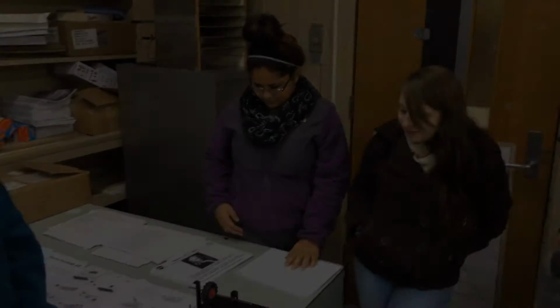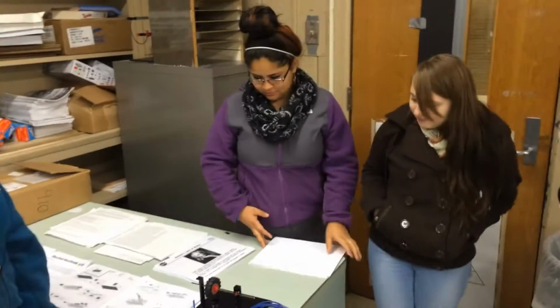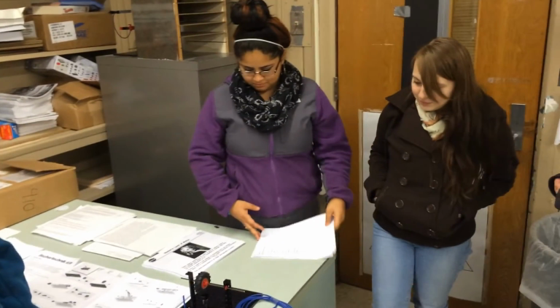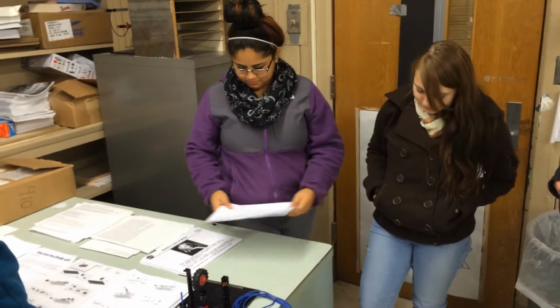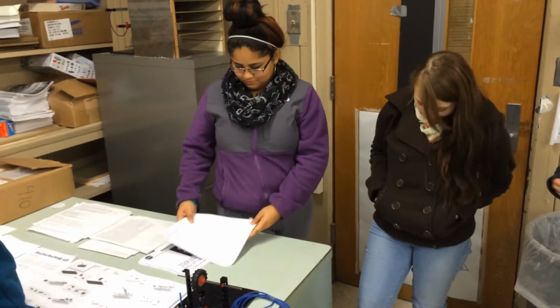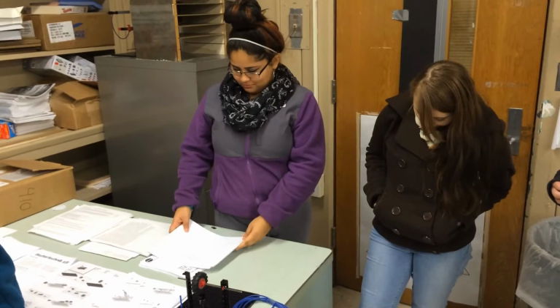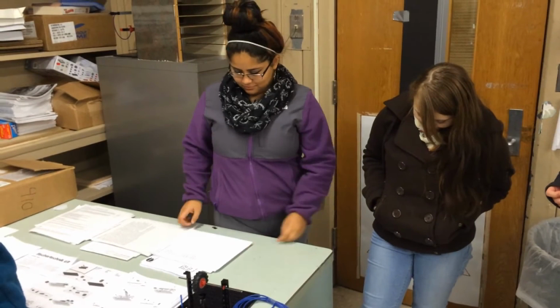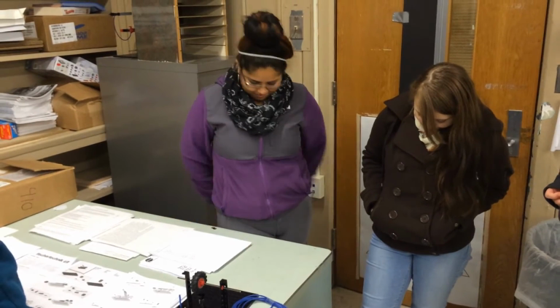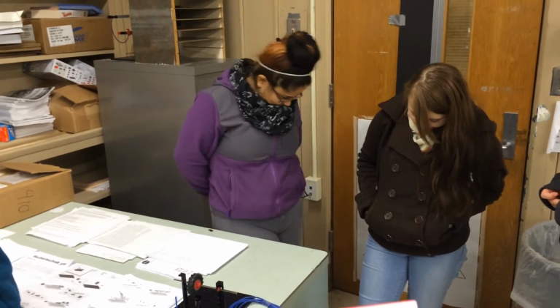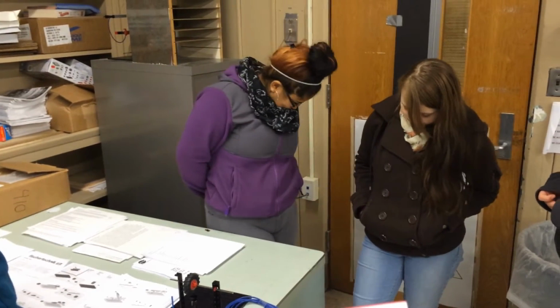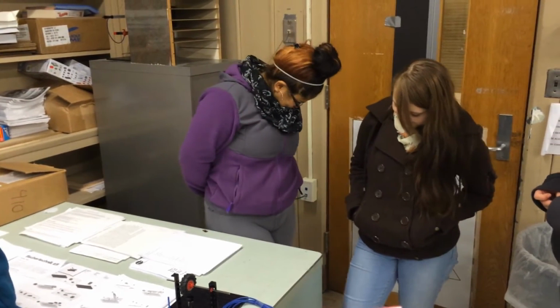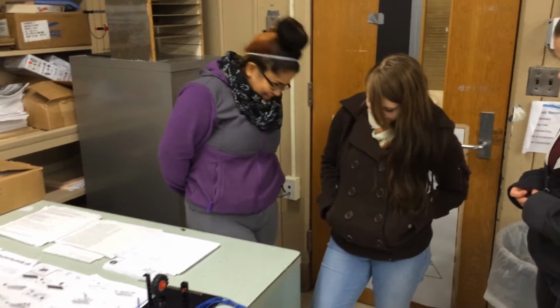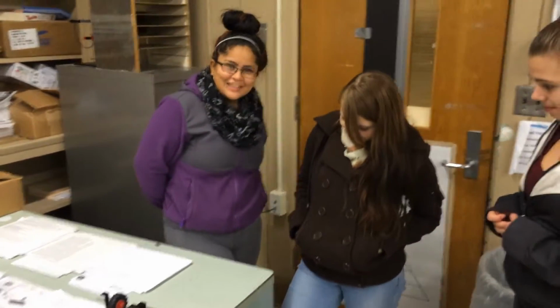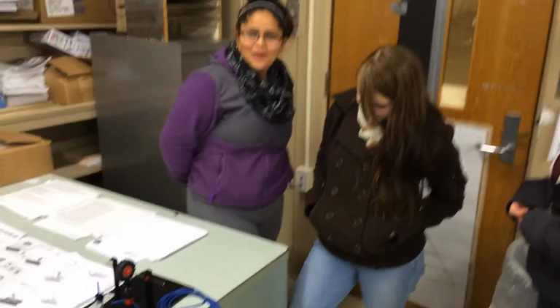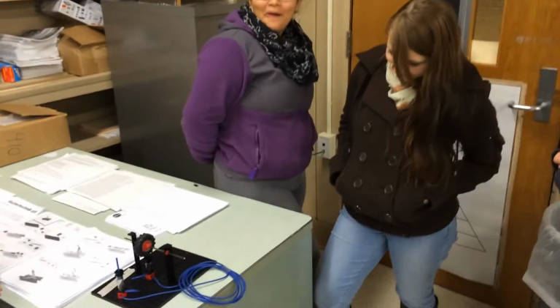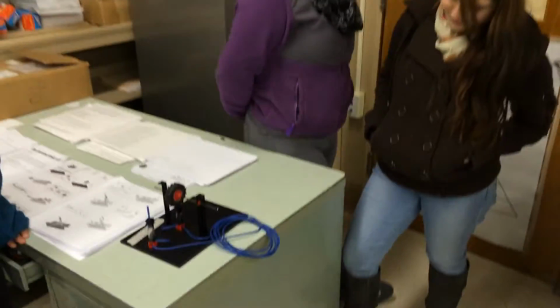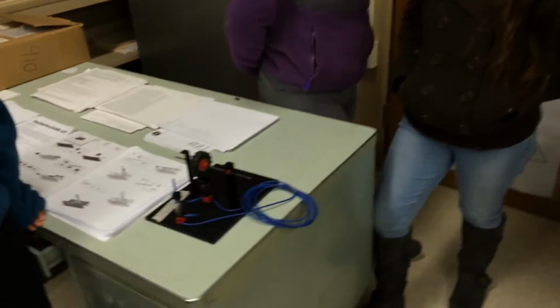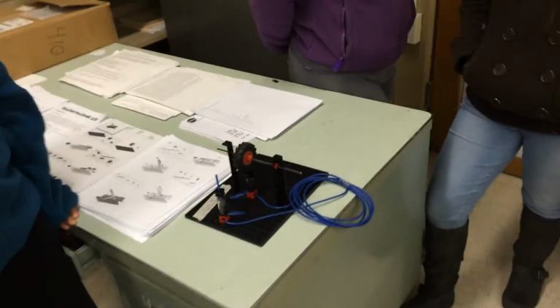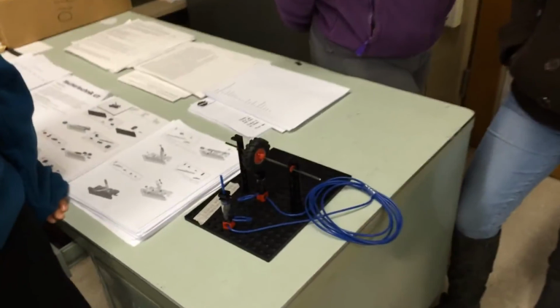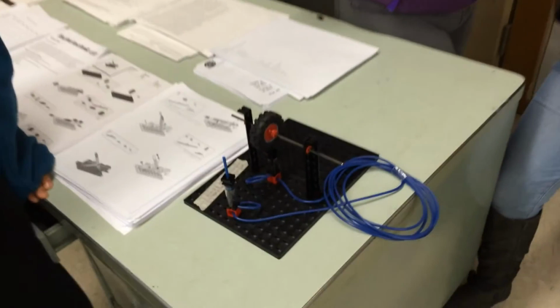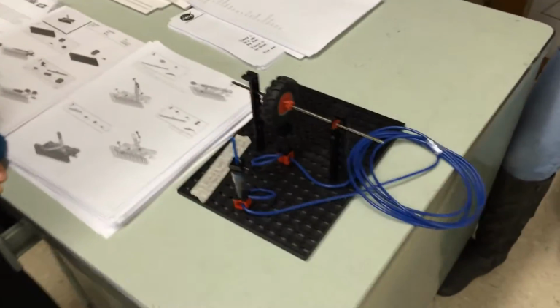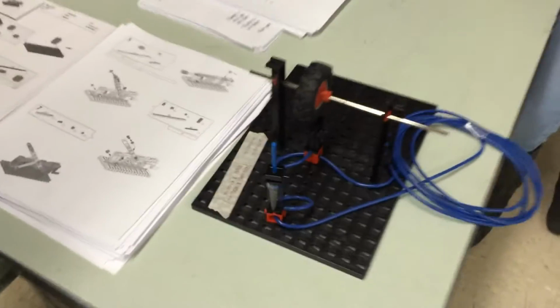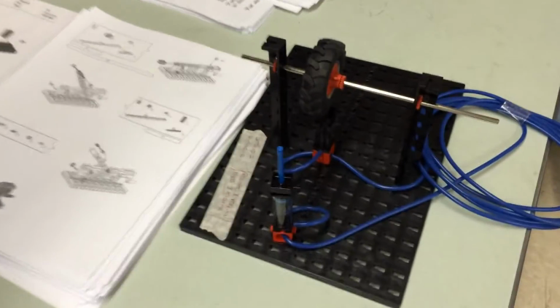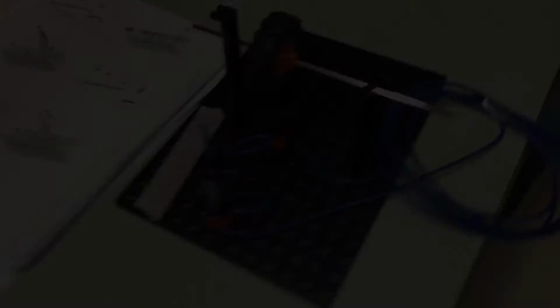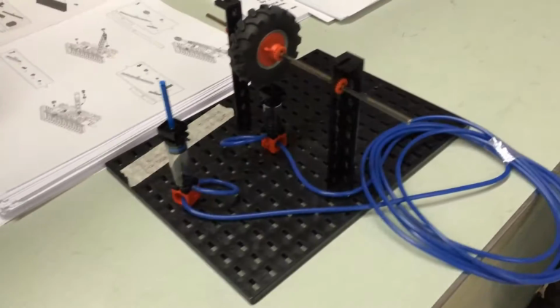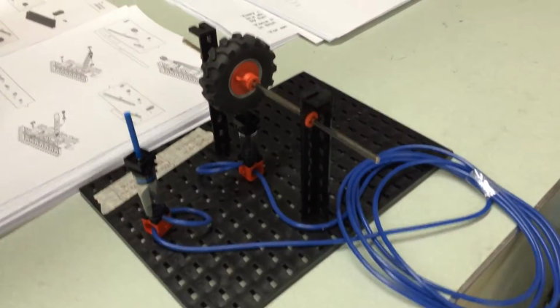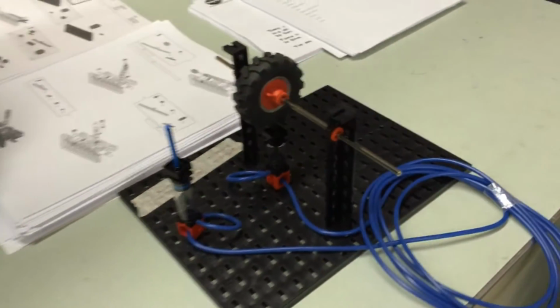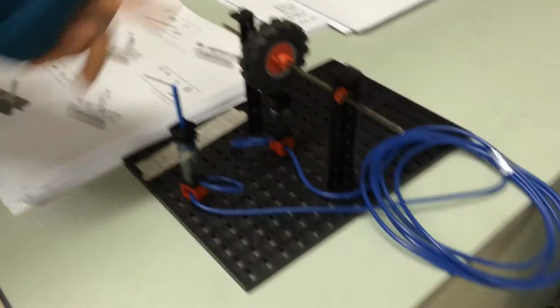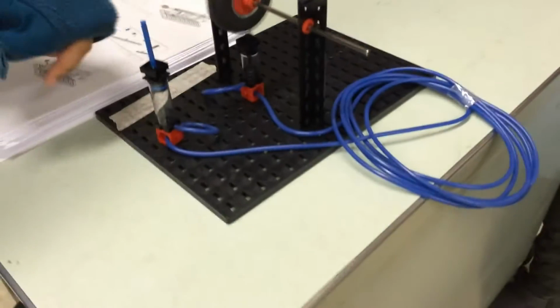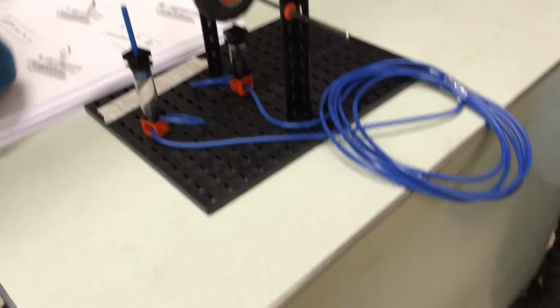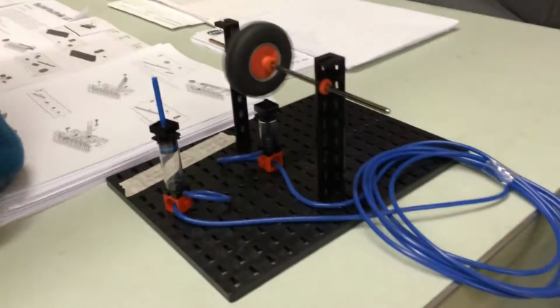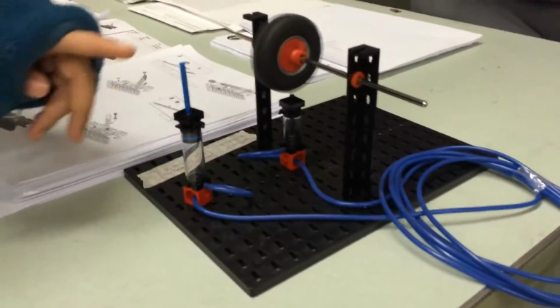This is group 1: Raquel, Kira, and Kayla, and this is the Bike Brake System that they designed. Spin it and demonstrate the brake side.